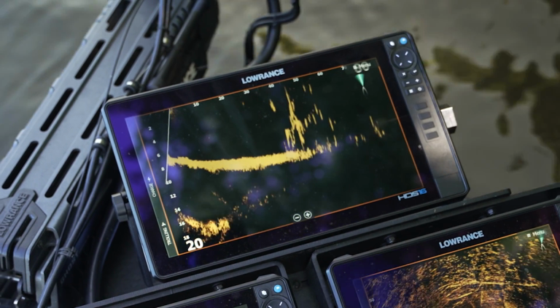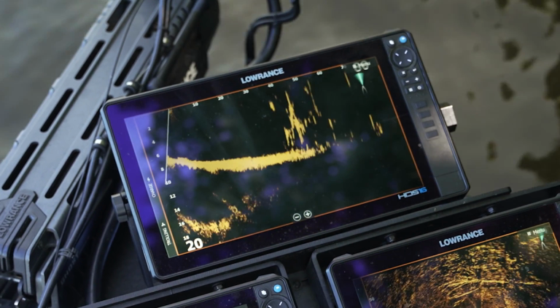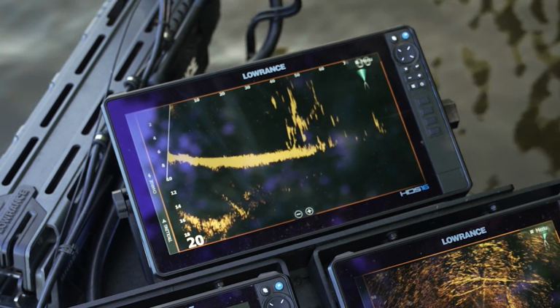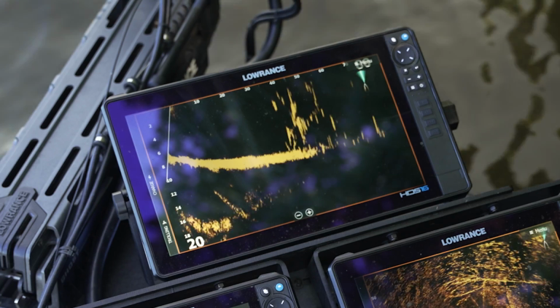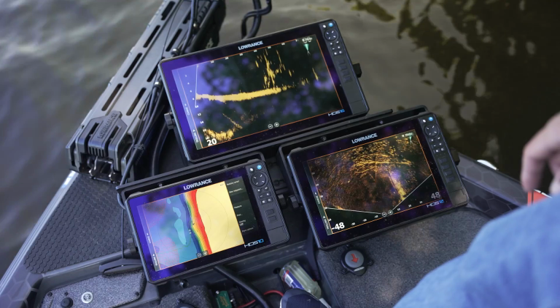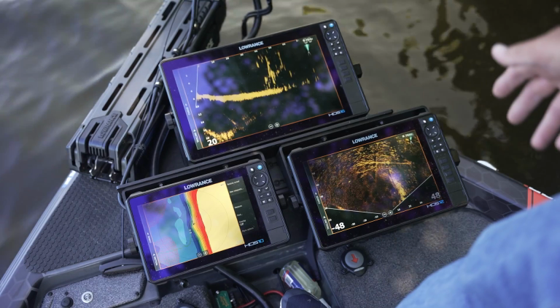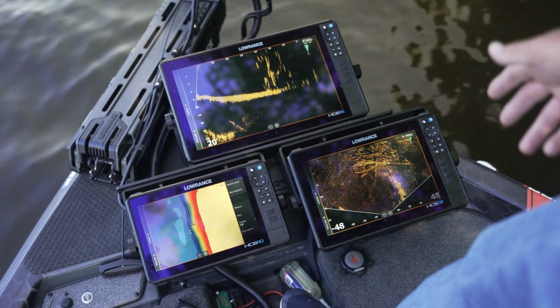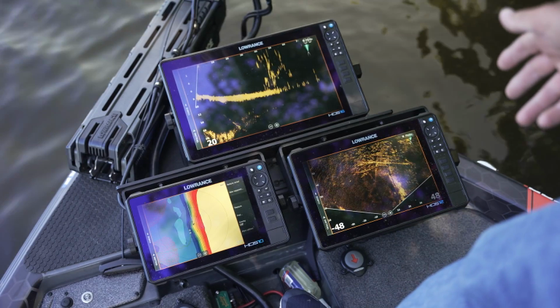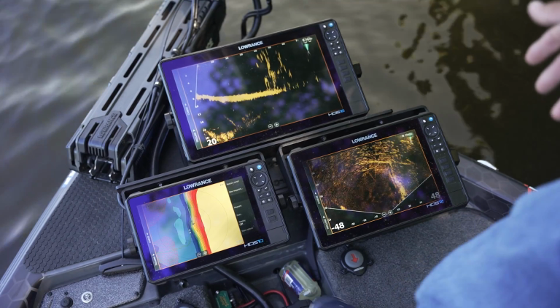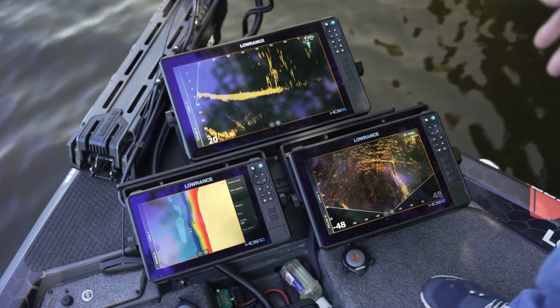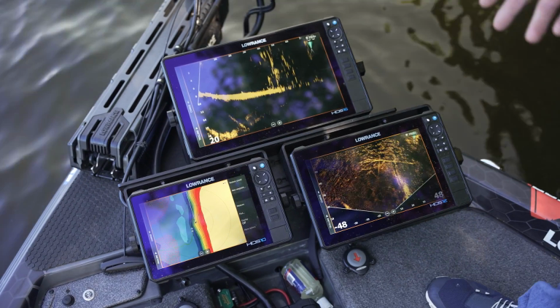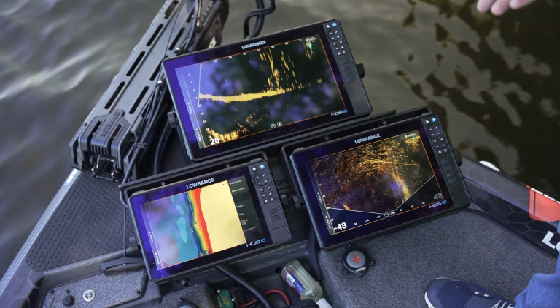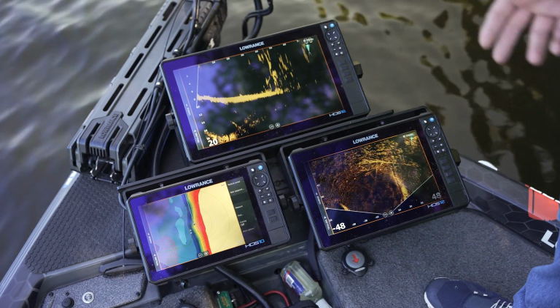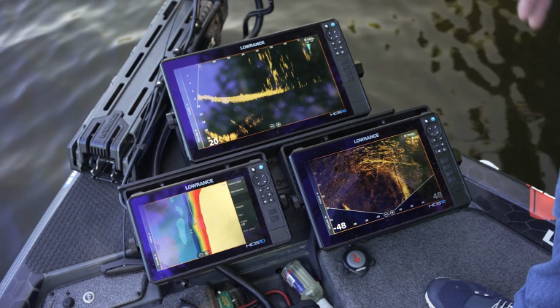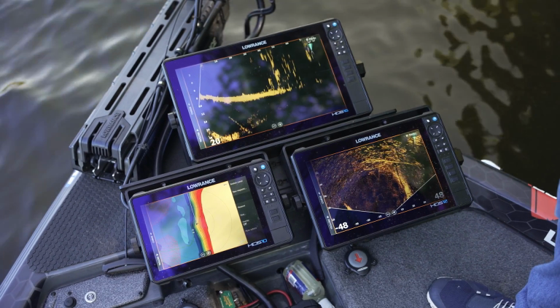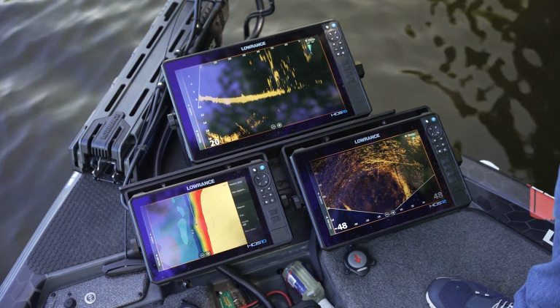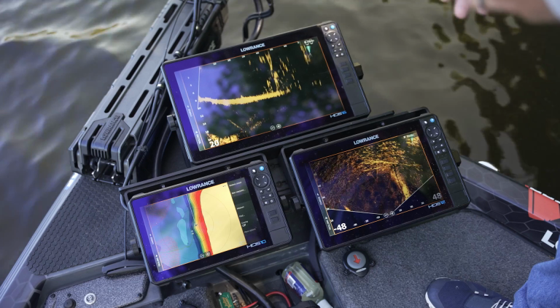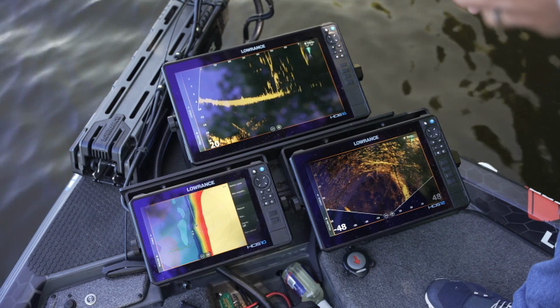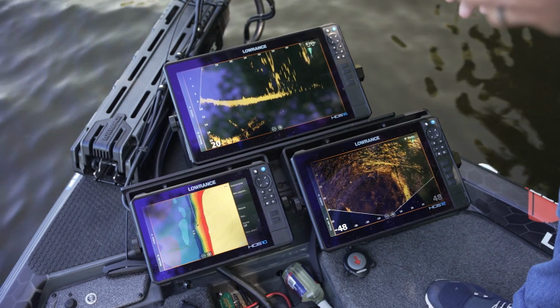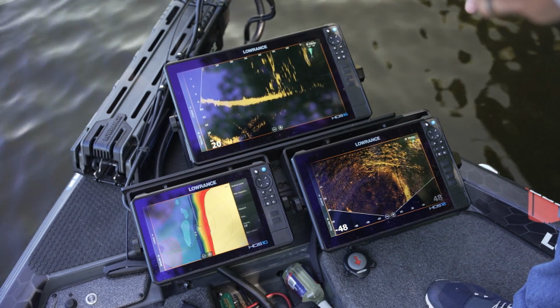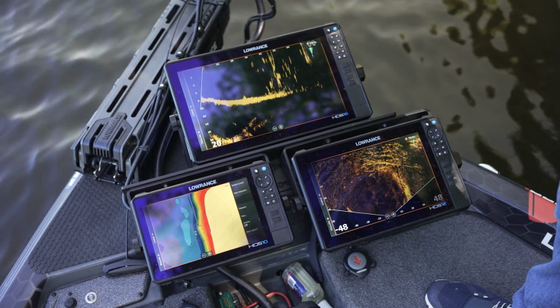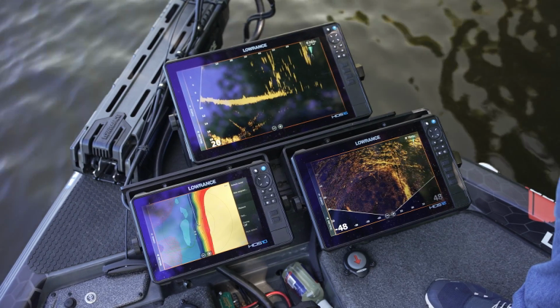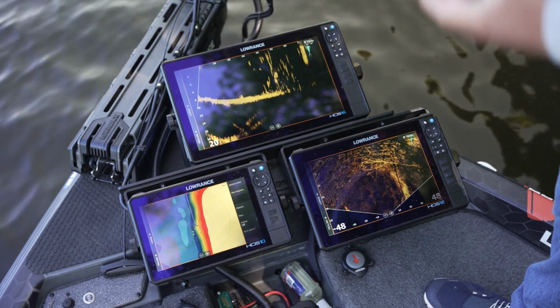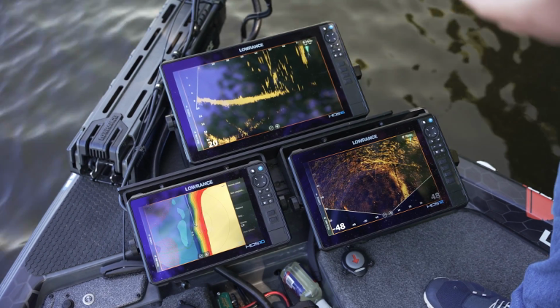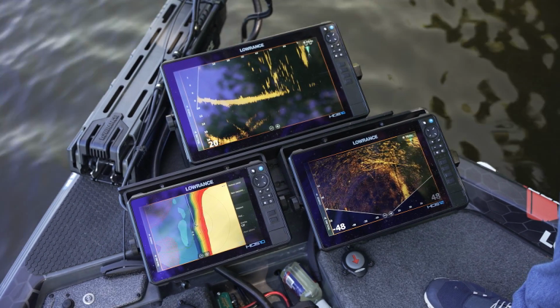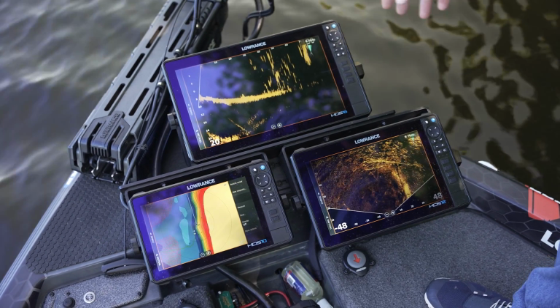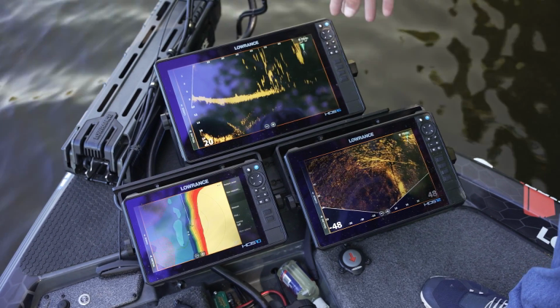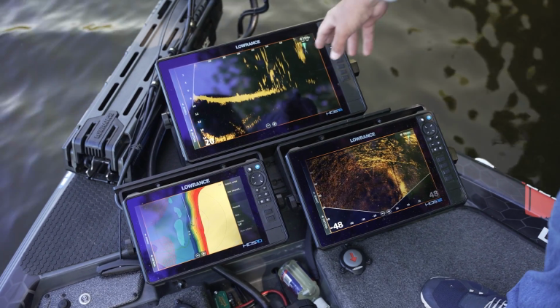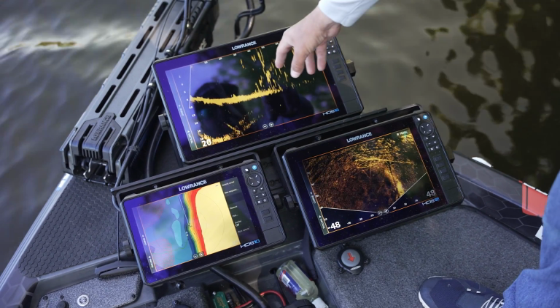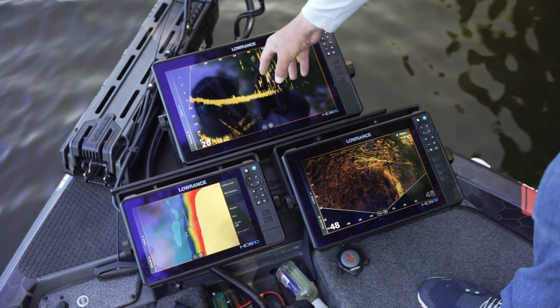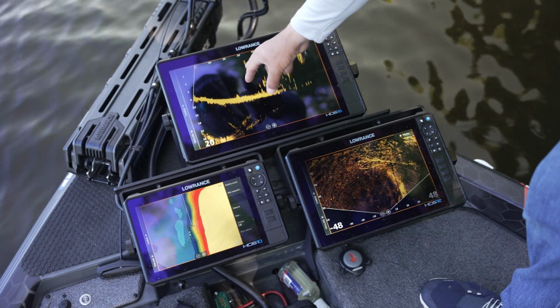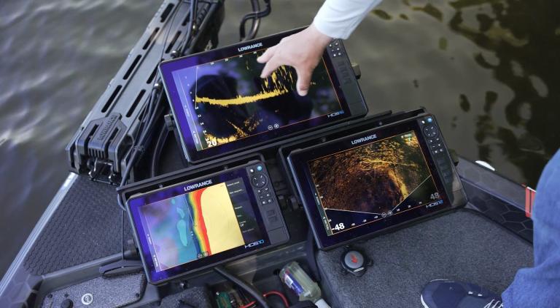On the HDS 16 Pro you can see the end of the laydown and some fish swimming around it. One of the things you would have seen in the past — running two Active Target 1s or multiple transducers on the boat — is a constant pulsing effect. But you'll notice right here that we don't have that going on at all.